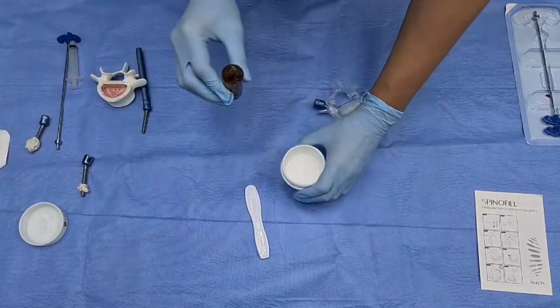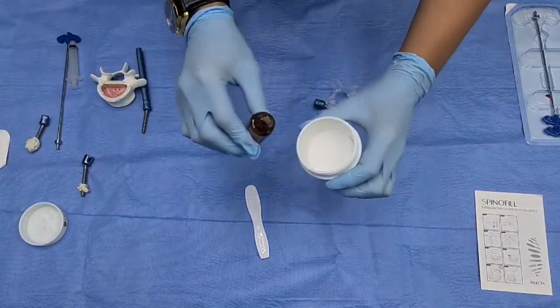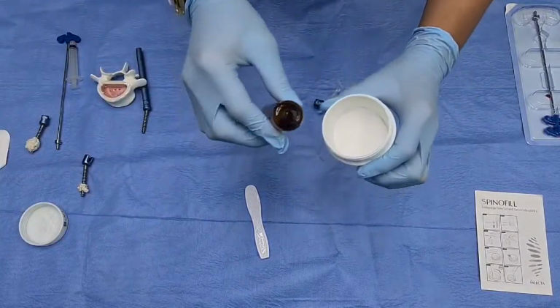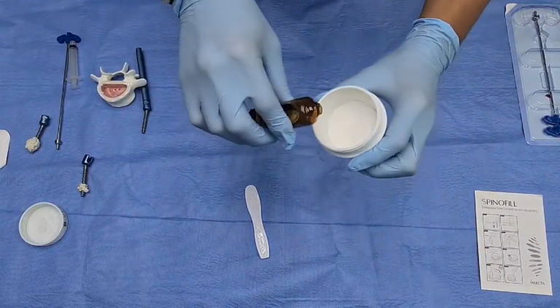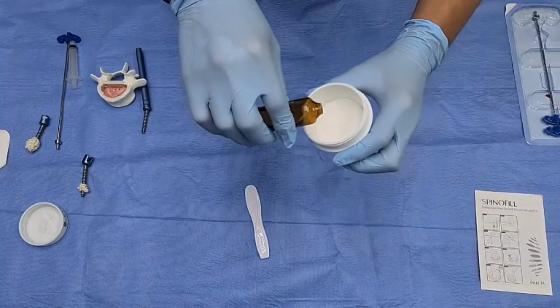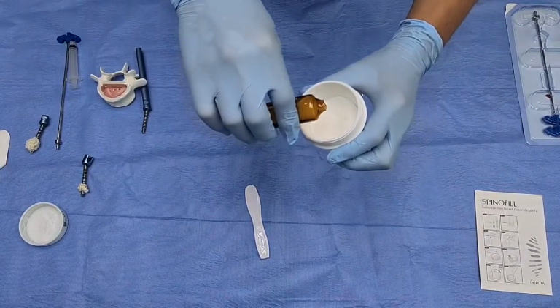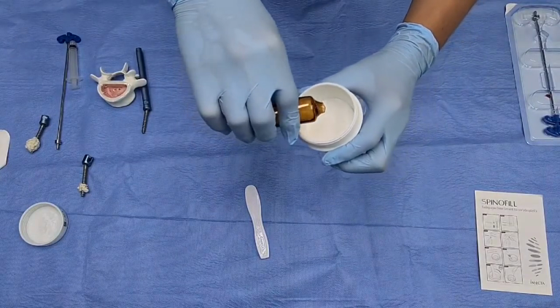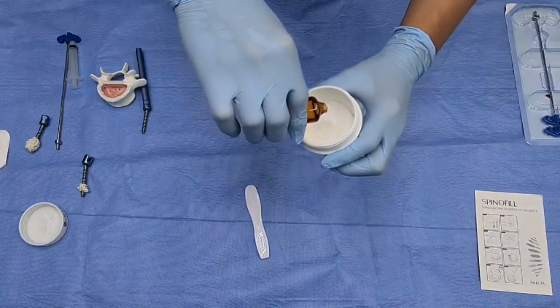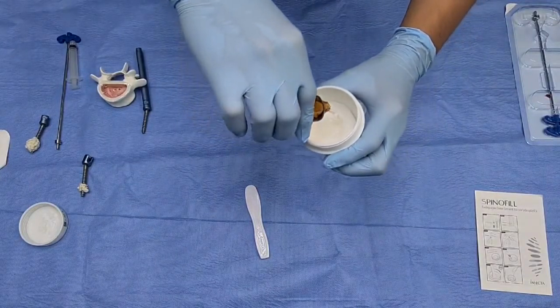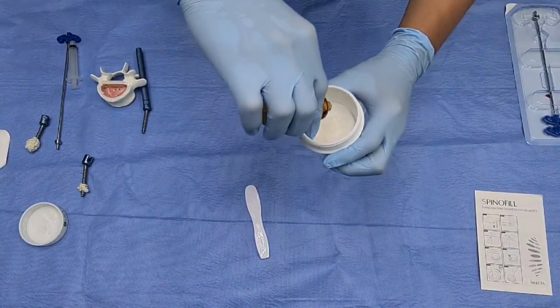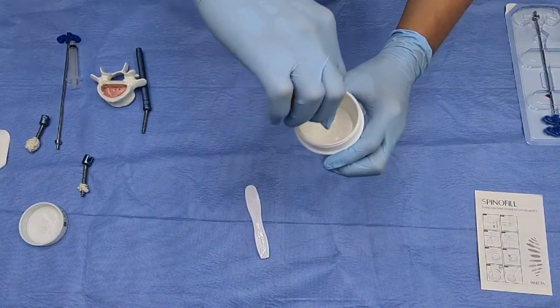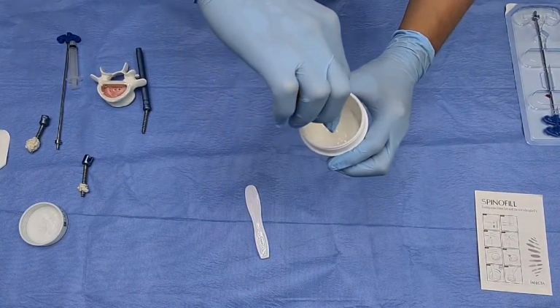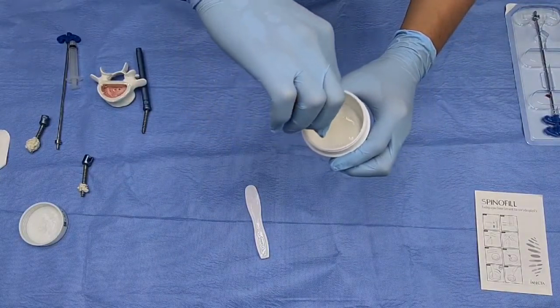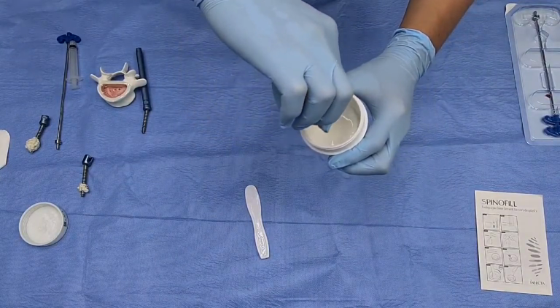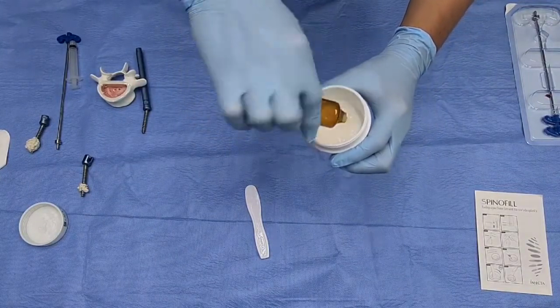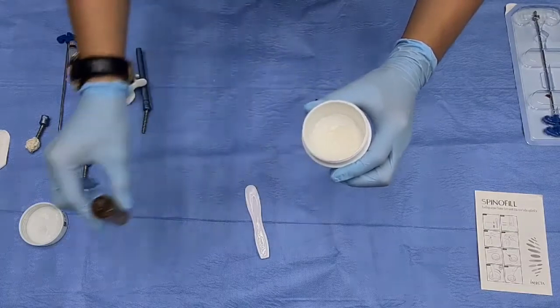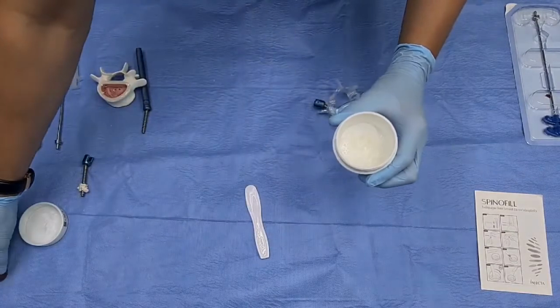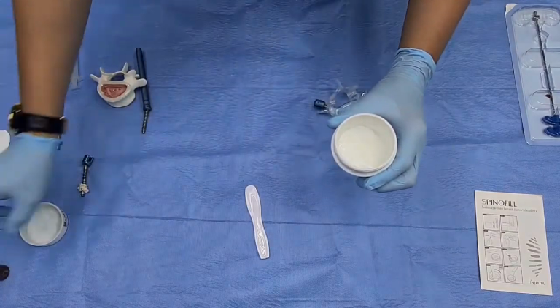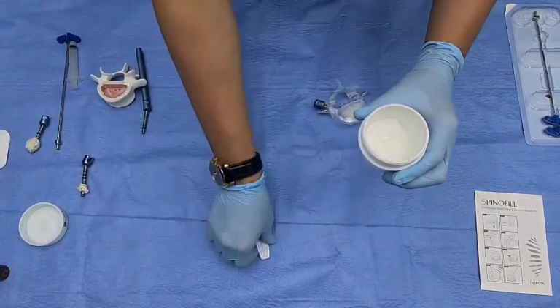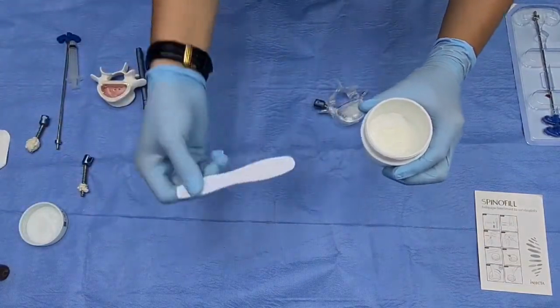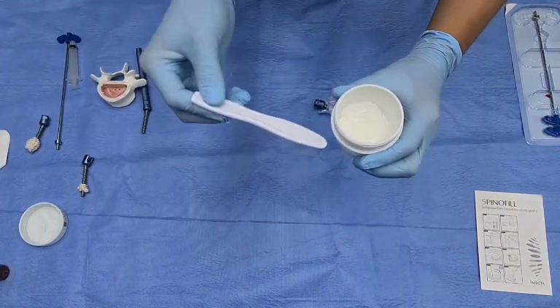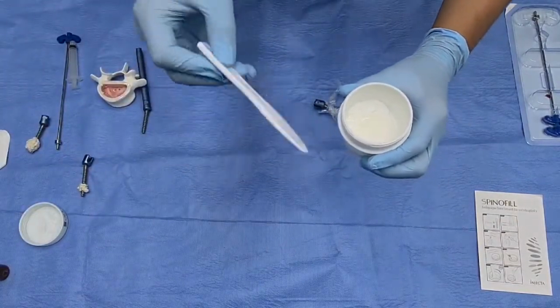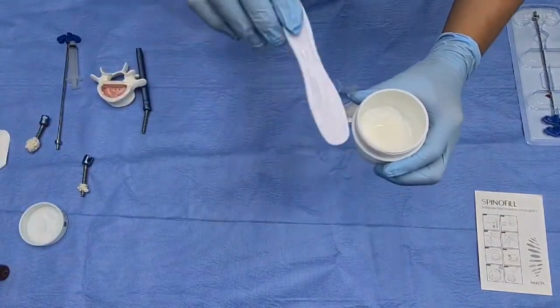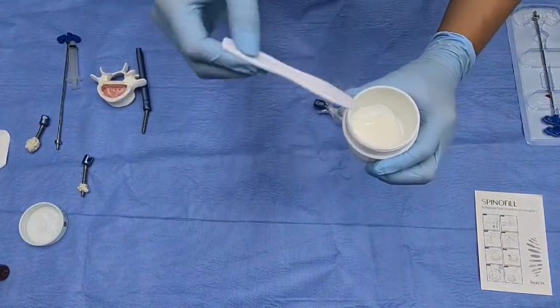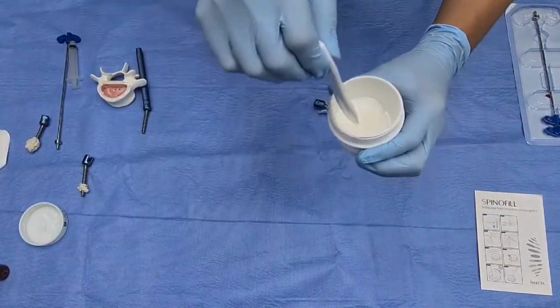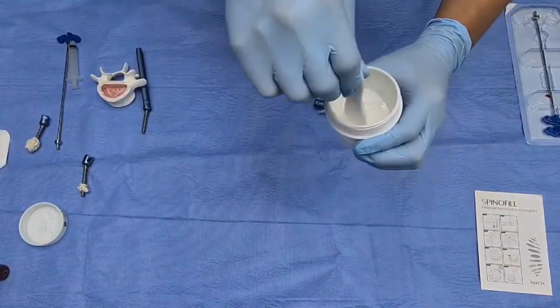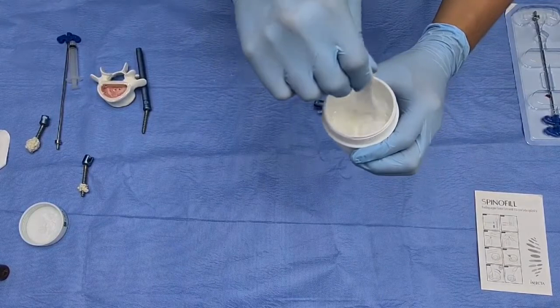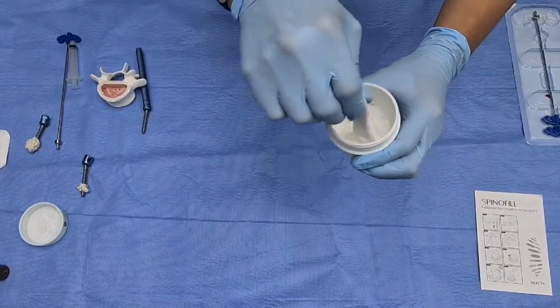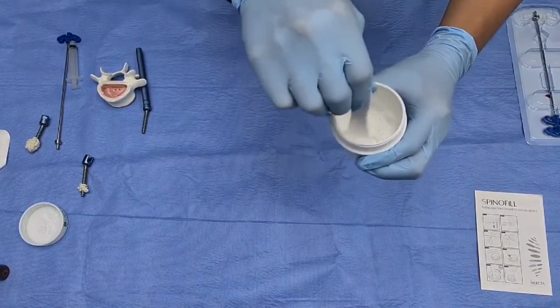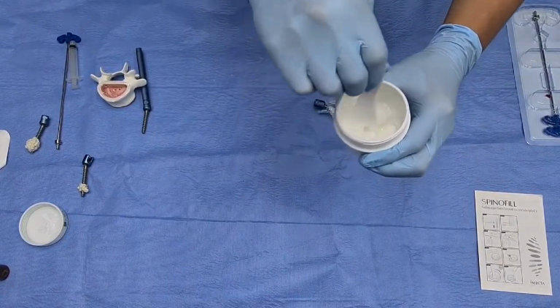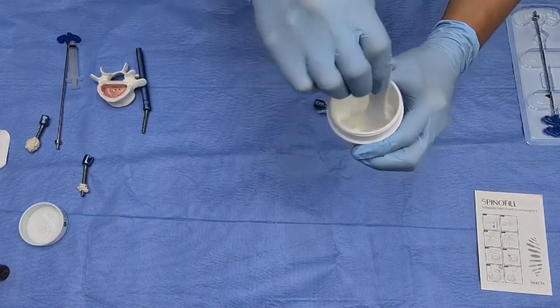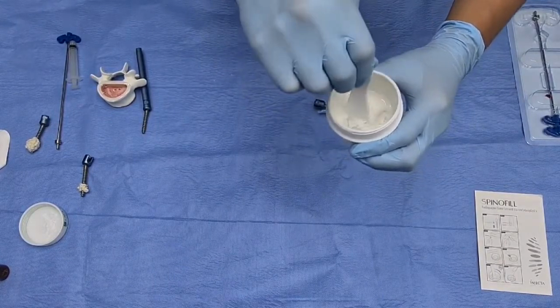Pour all of the liquid in — there we go — and with this handy and comfortable spoon we'll mix for 60 seconds.